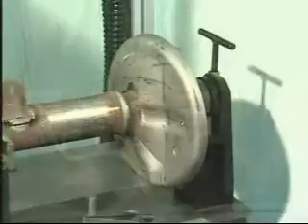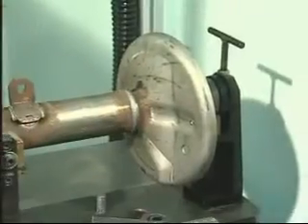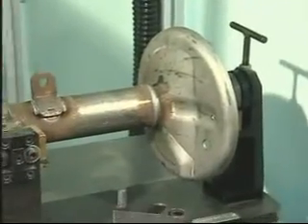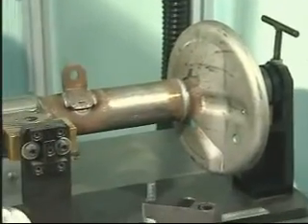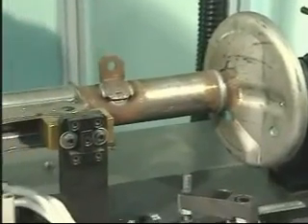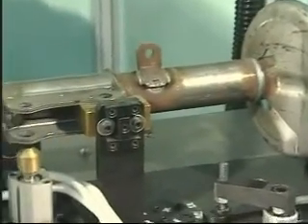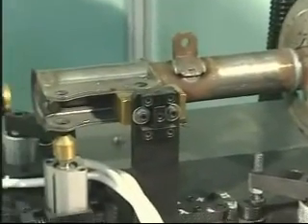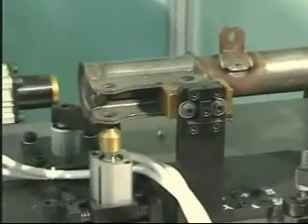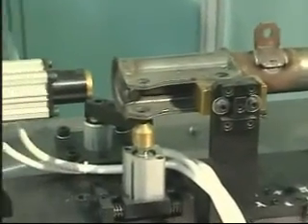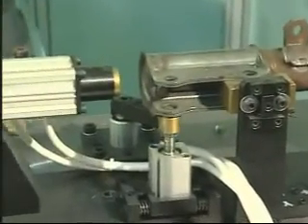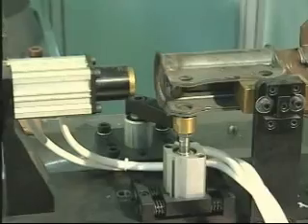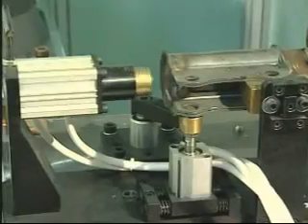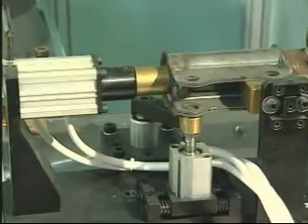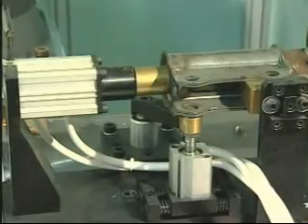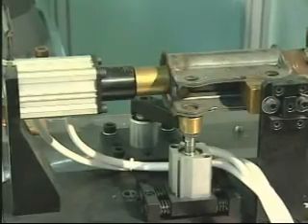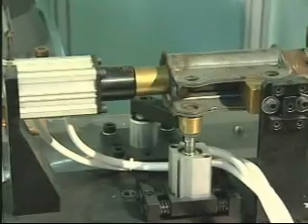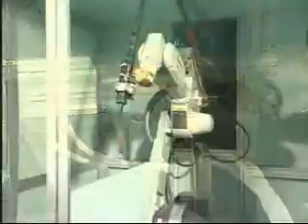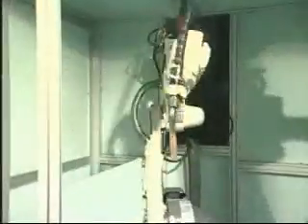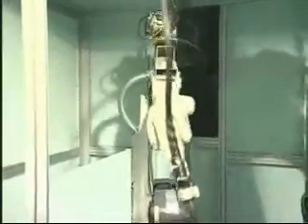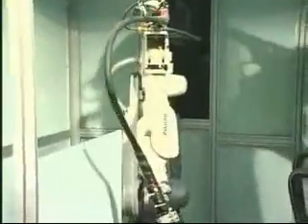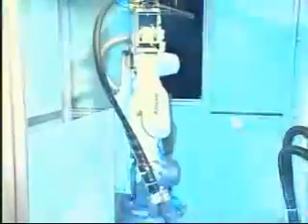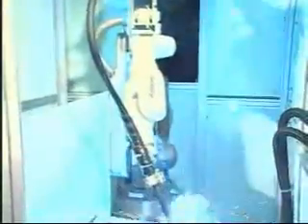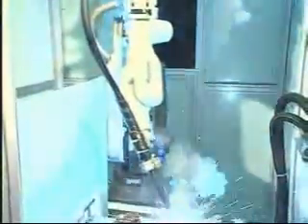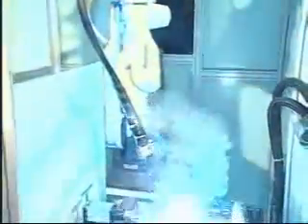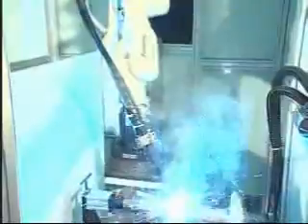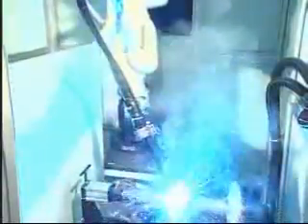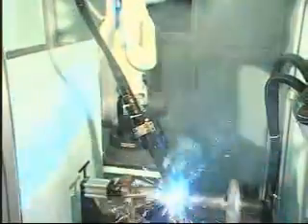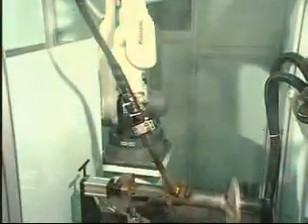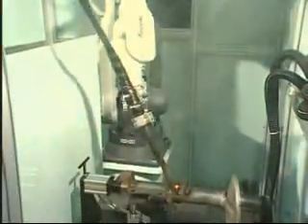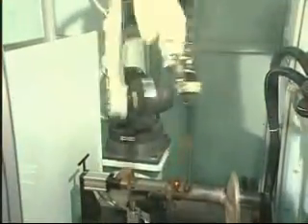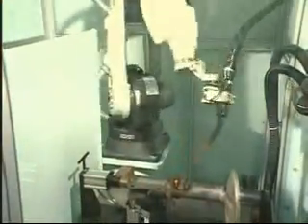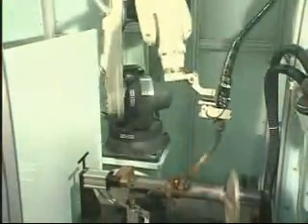Lay the workpiece shock absorber into the mold fixtures and let the clamping pneumatic cylinder fix the workpiece. Welding is then performed by the CO2 welding robot.